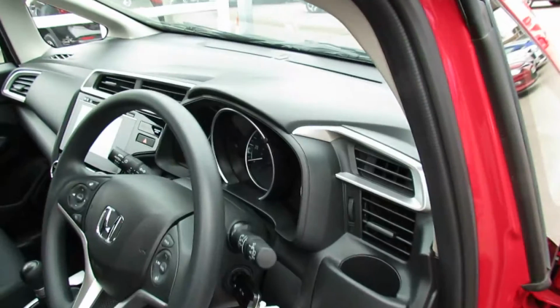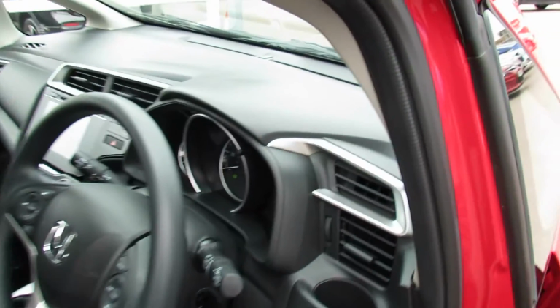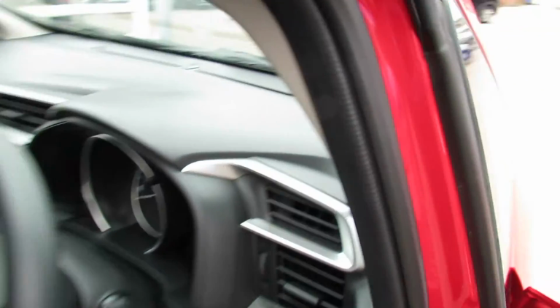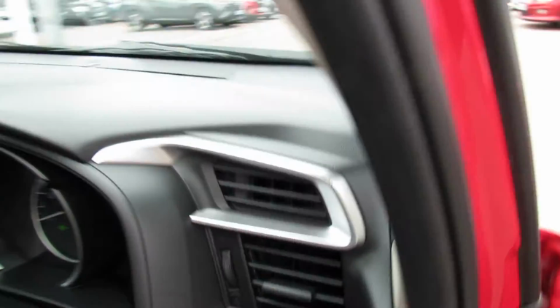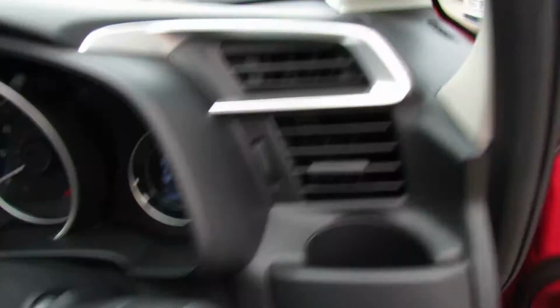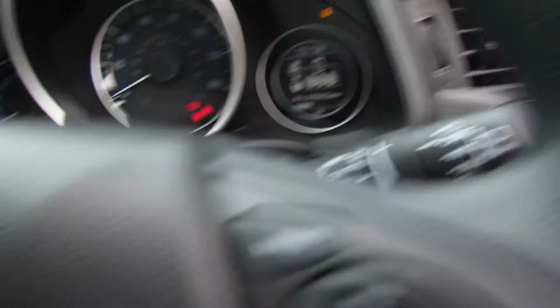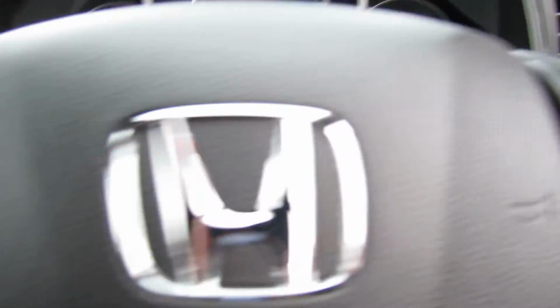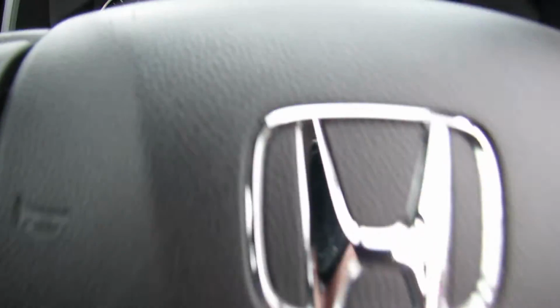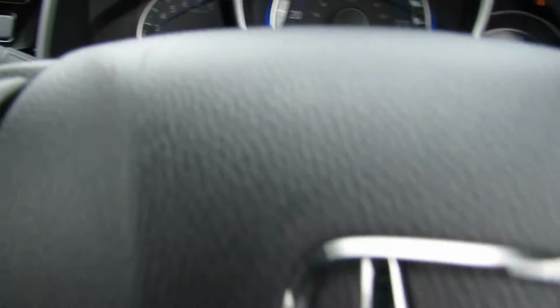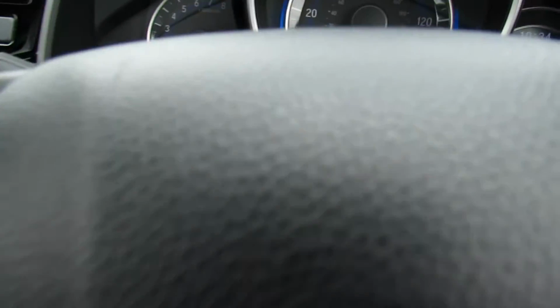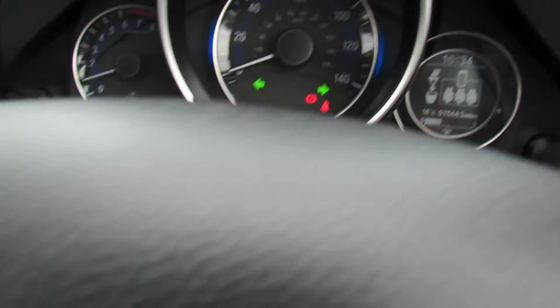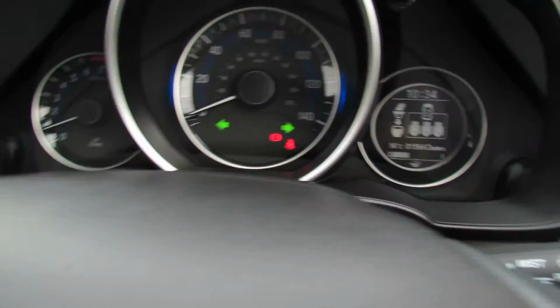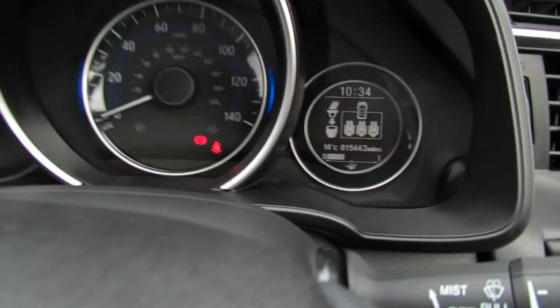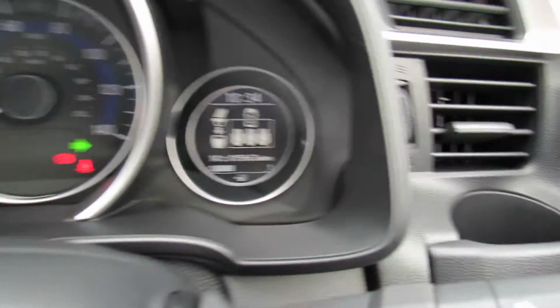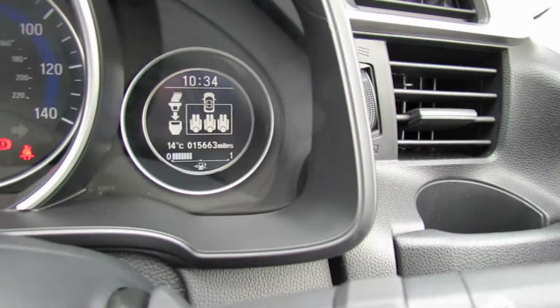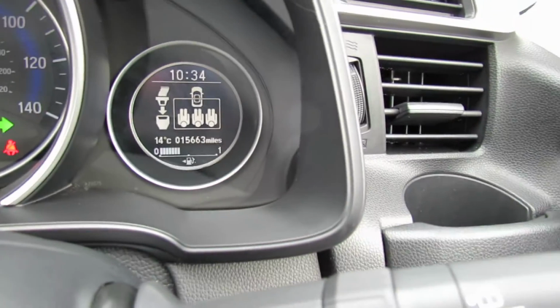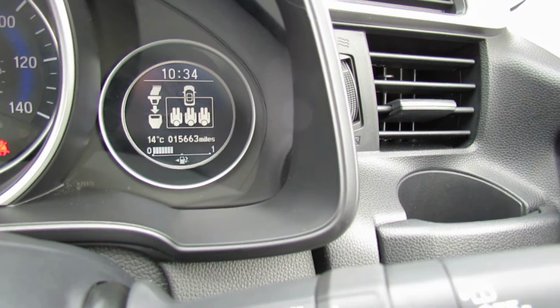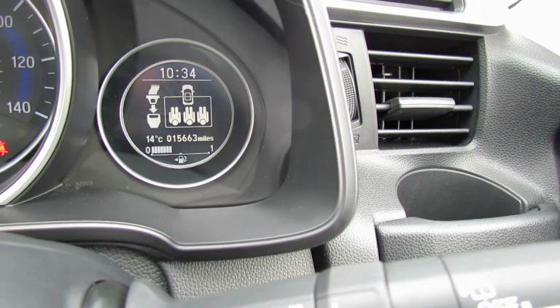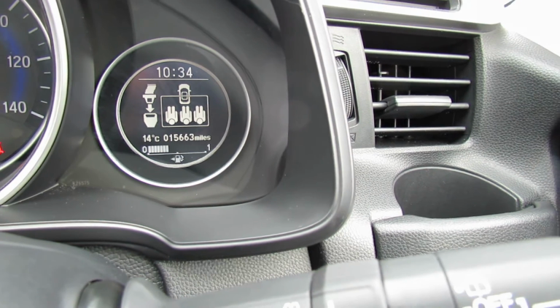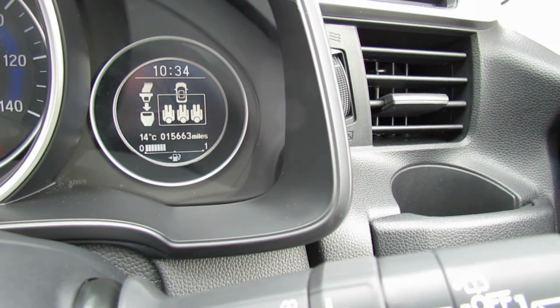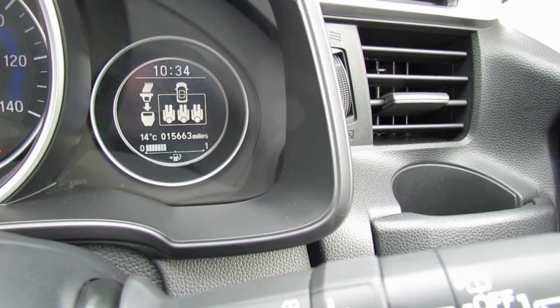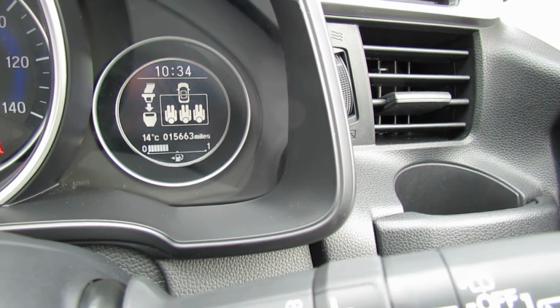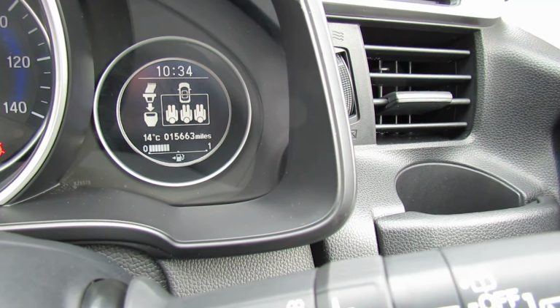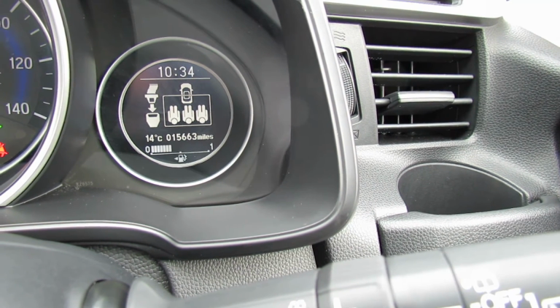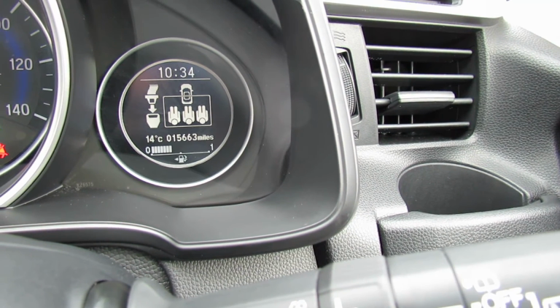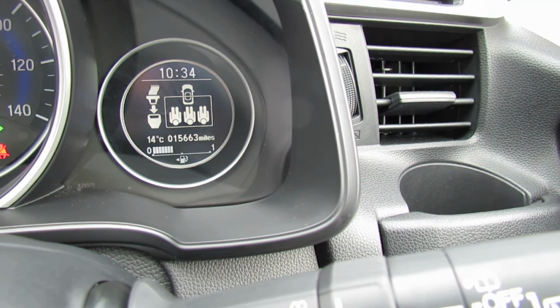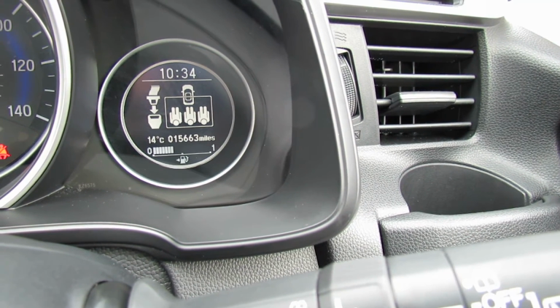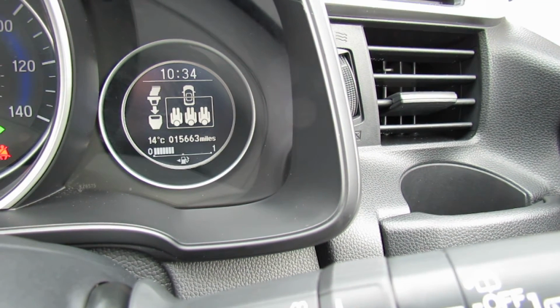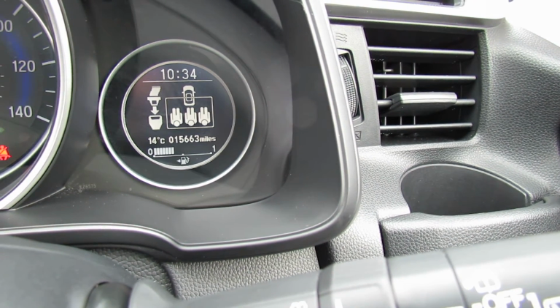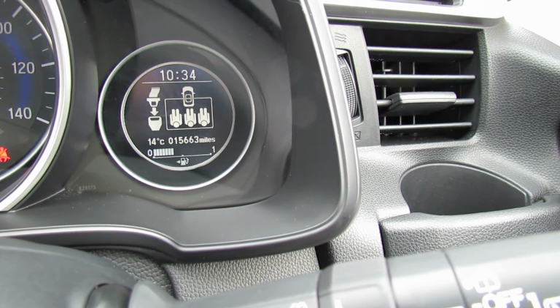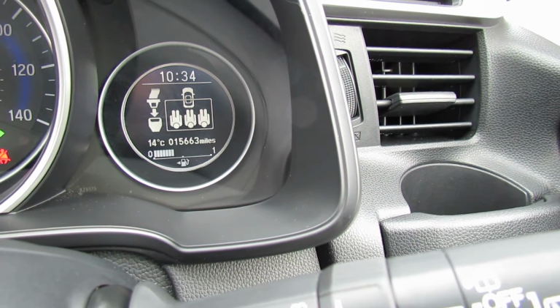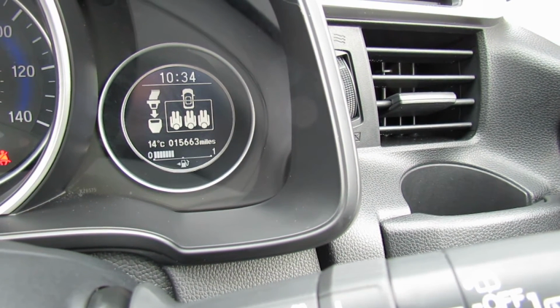Let's show you the mileage on this car. Just on the right hand side there as you can see it's only done 15,300 miles, so nice low mileage.